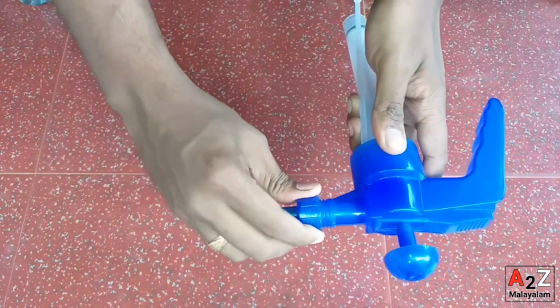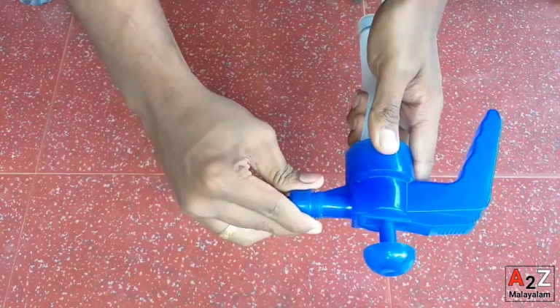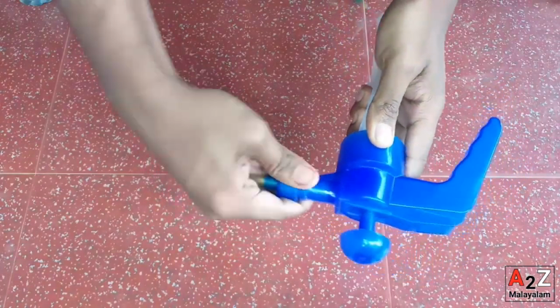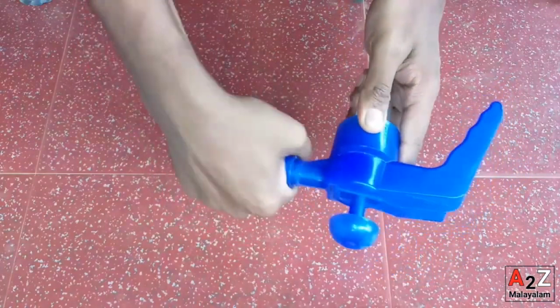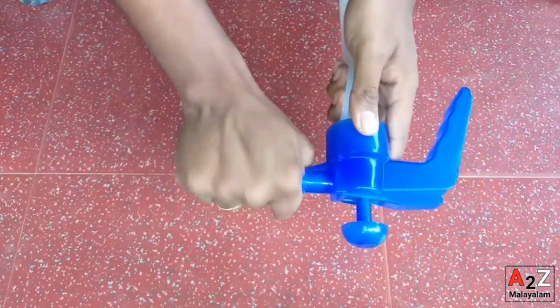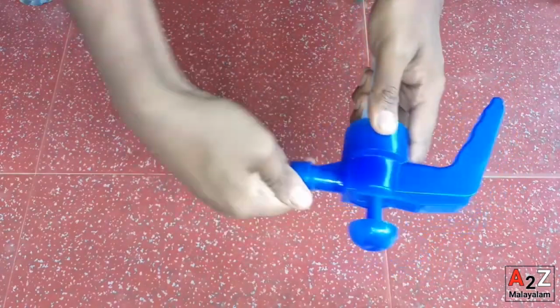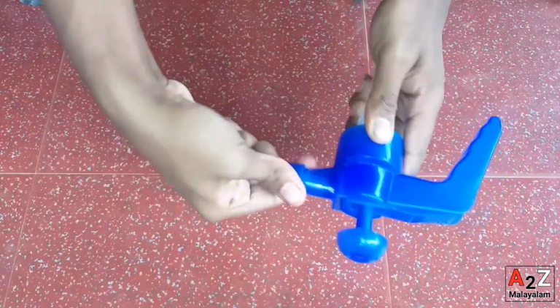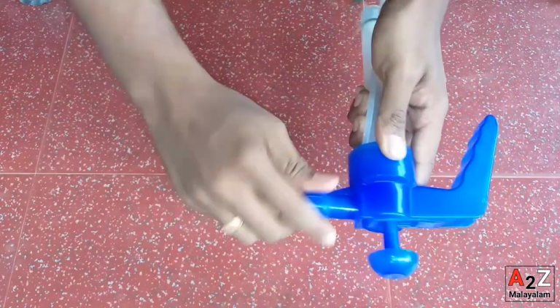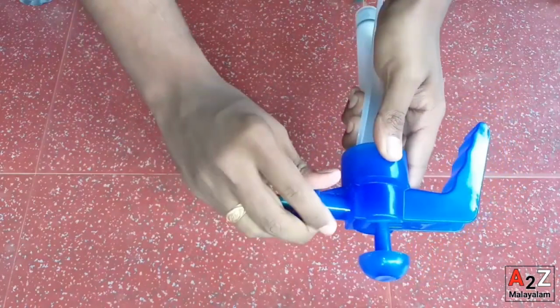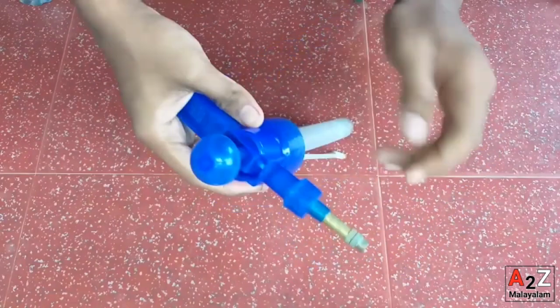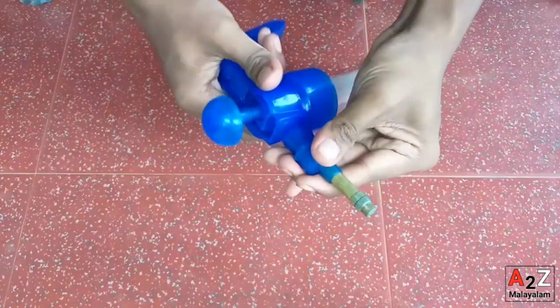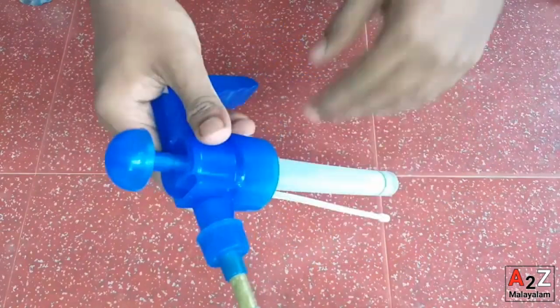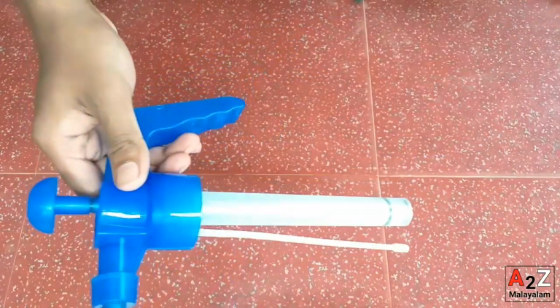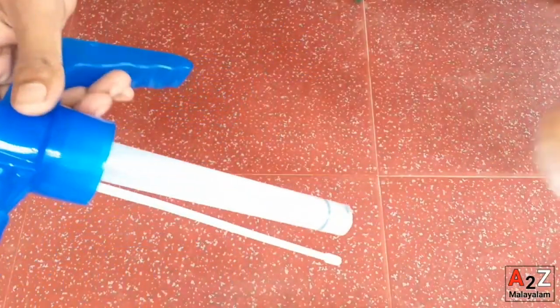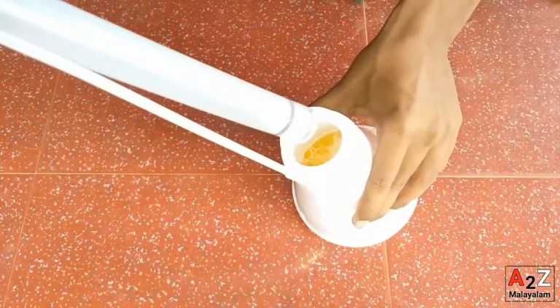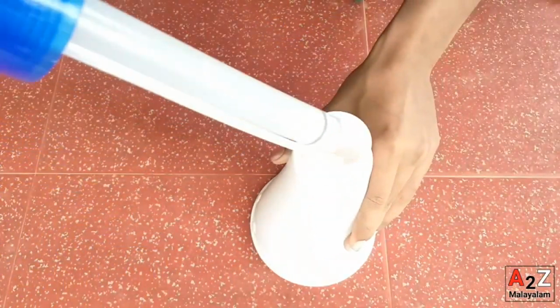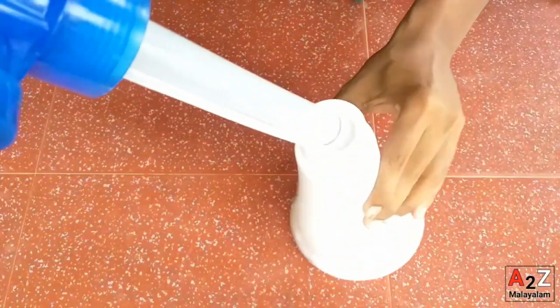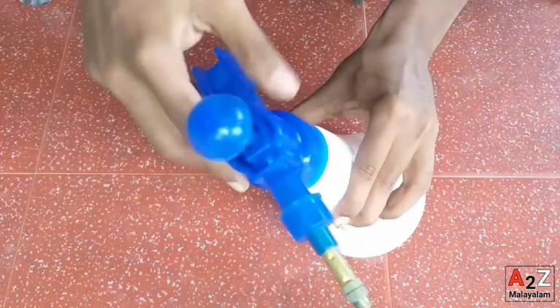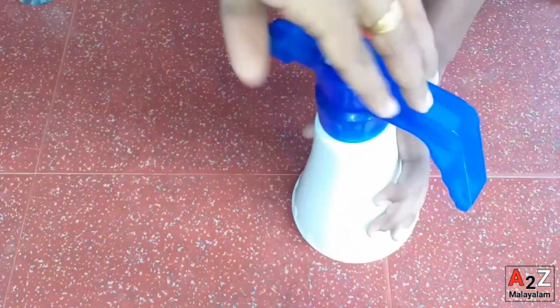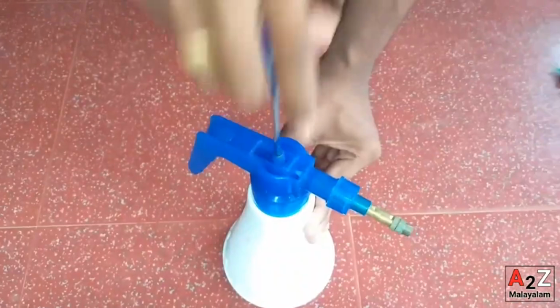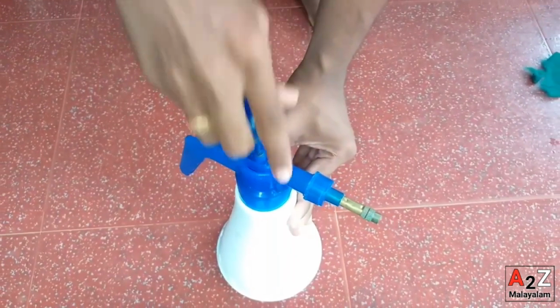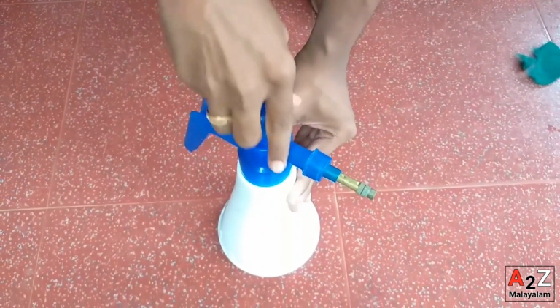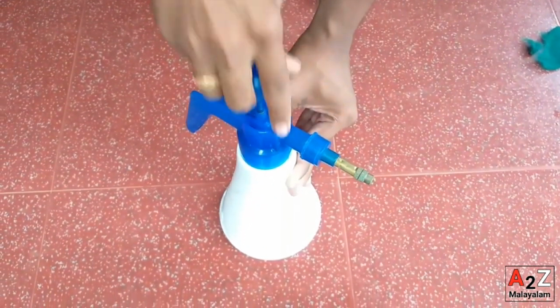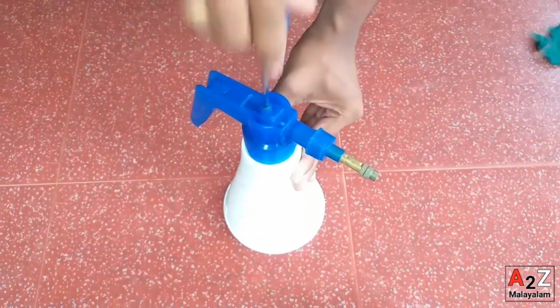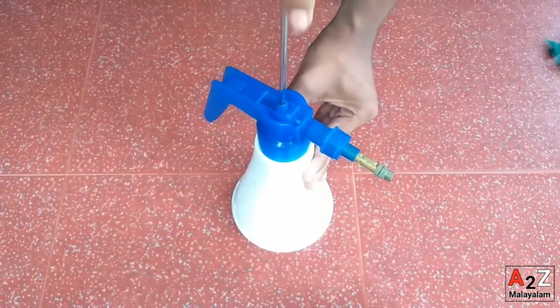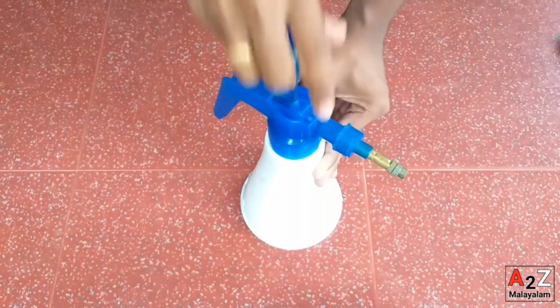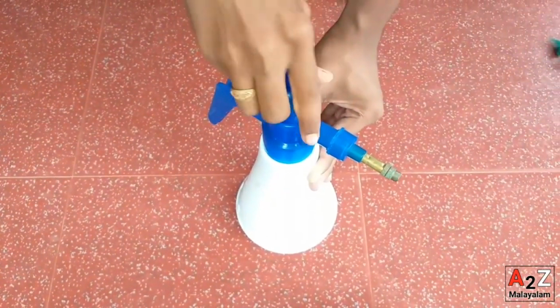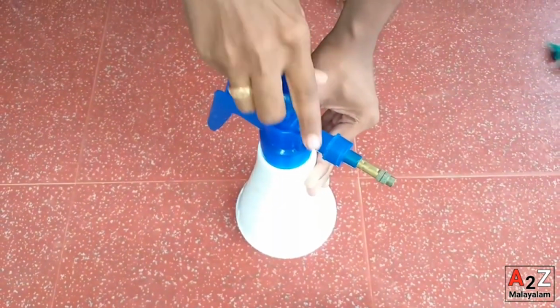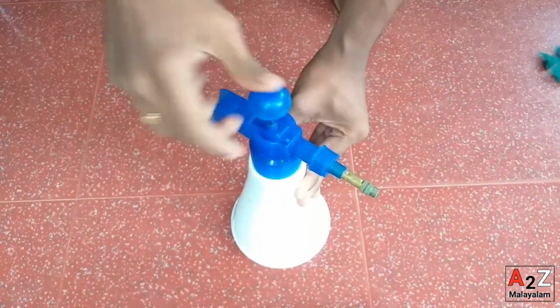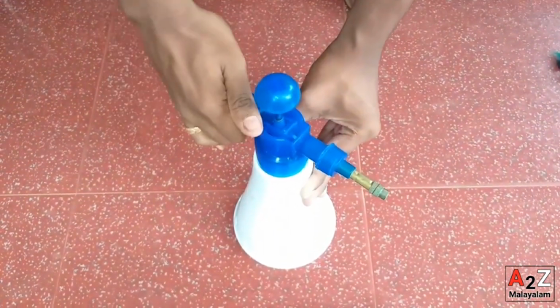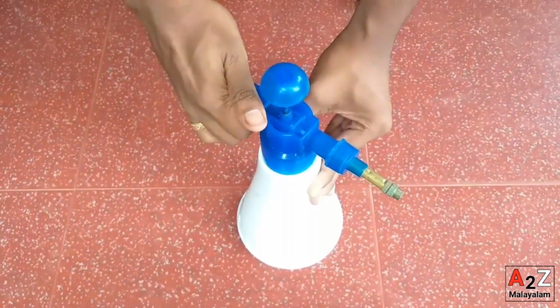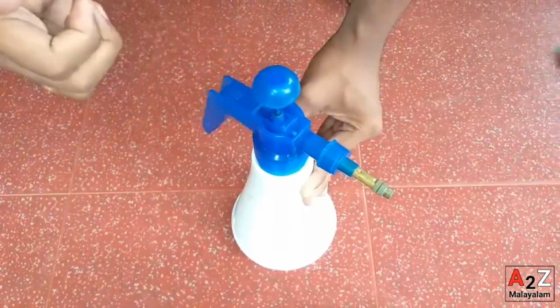We are going to use the soap. The foam is the same. We are going to use the foam.